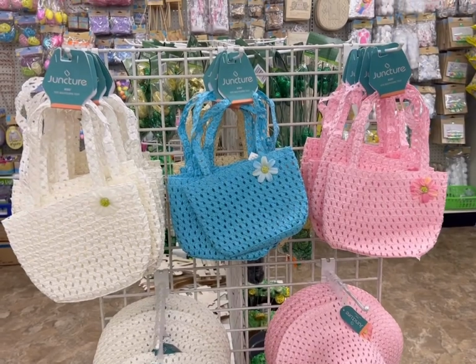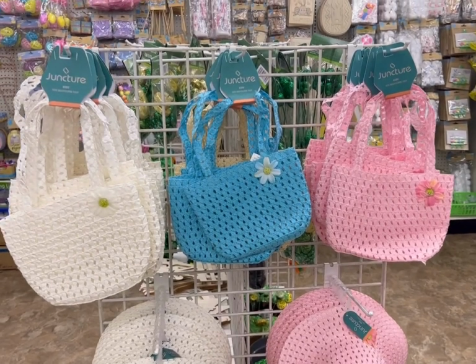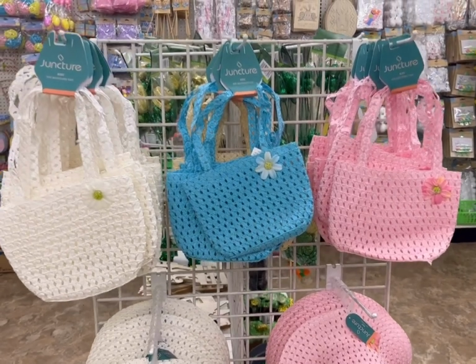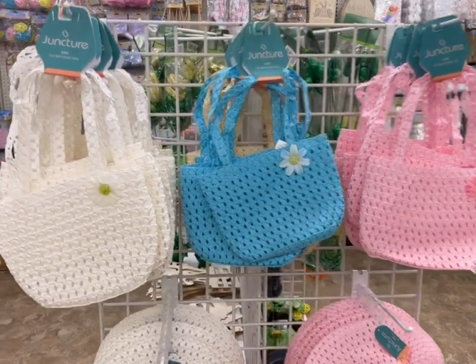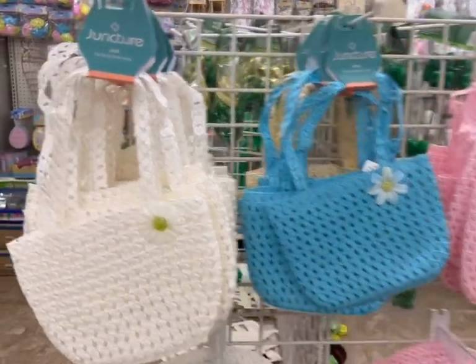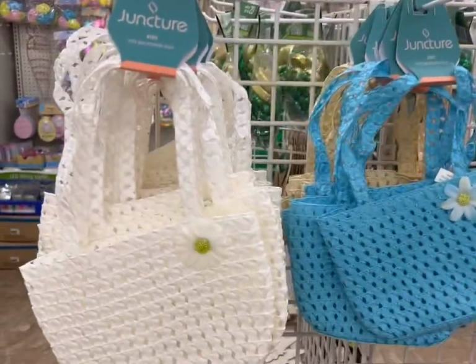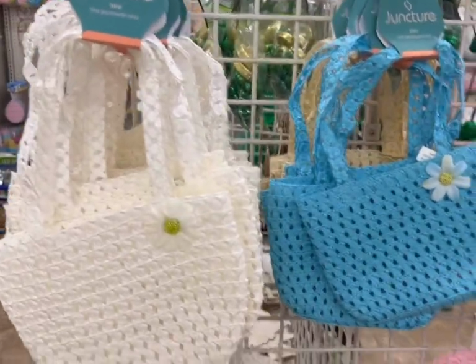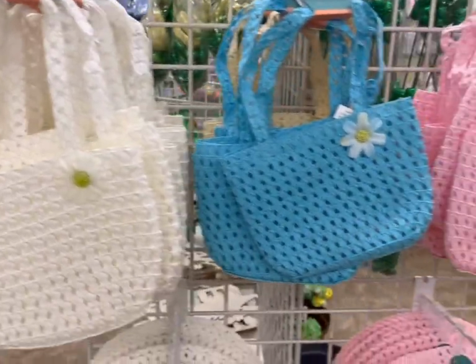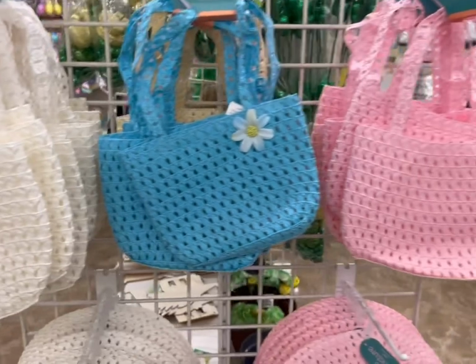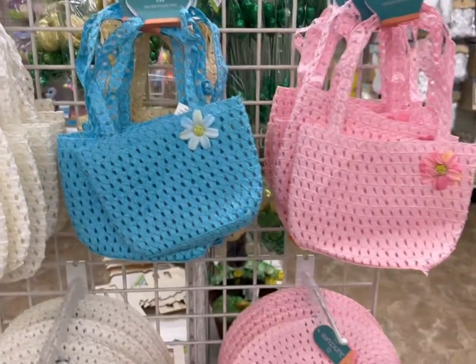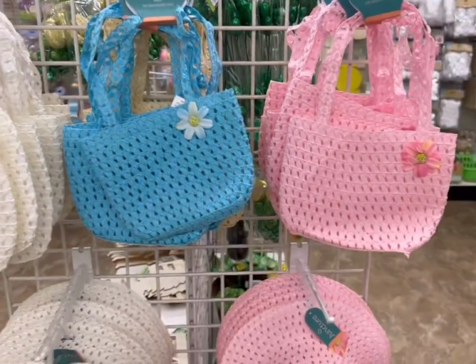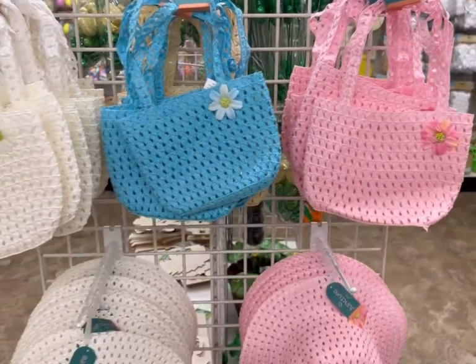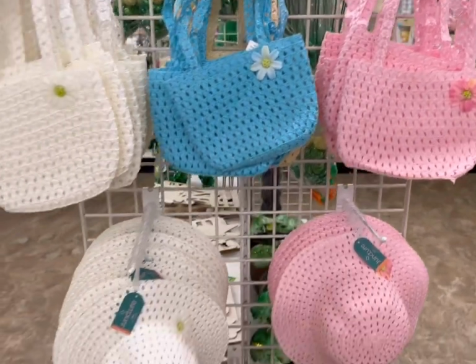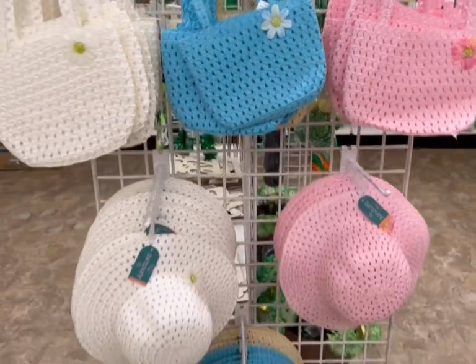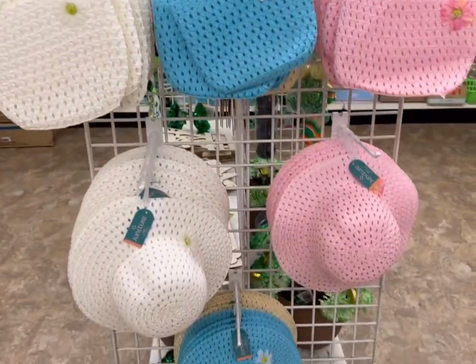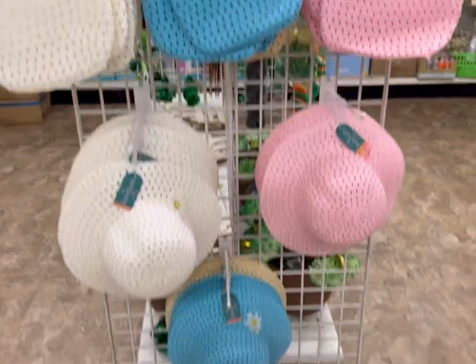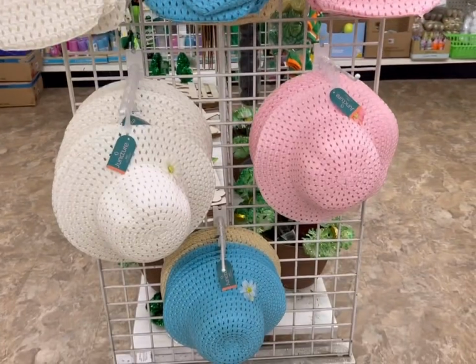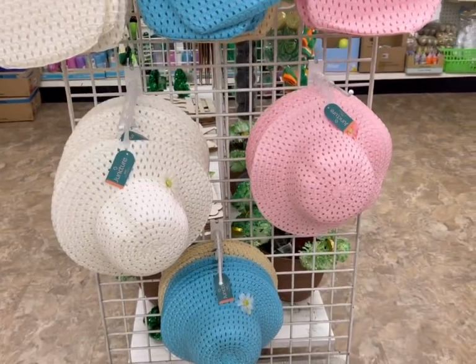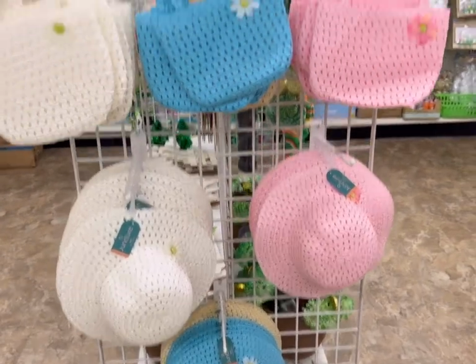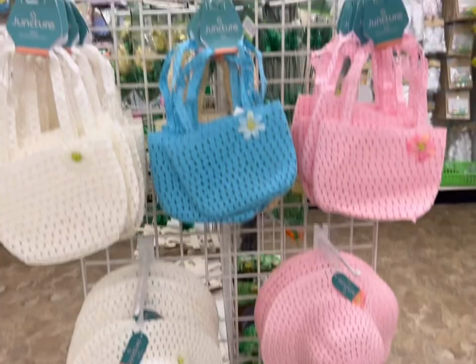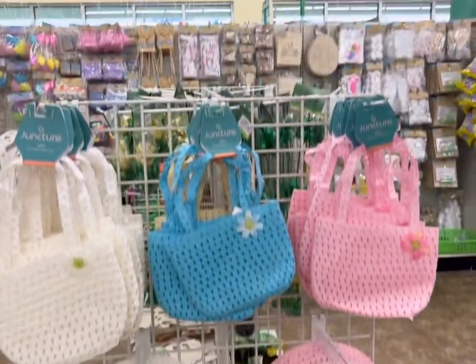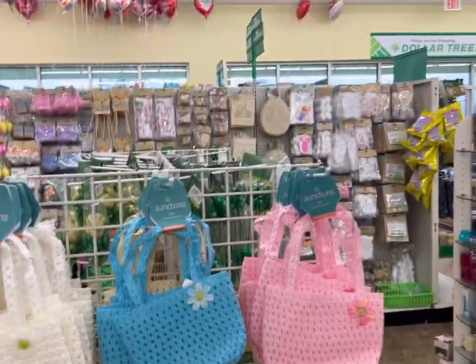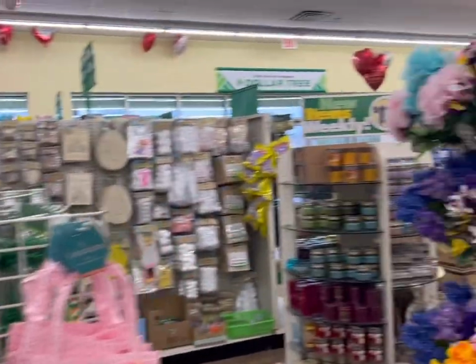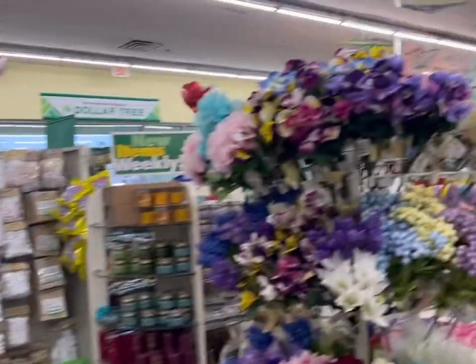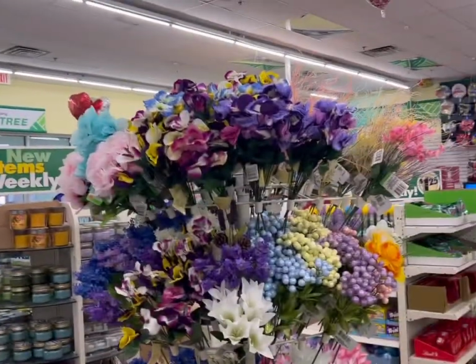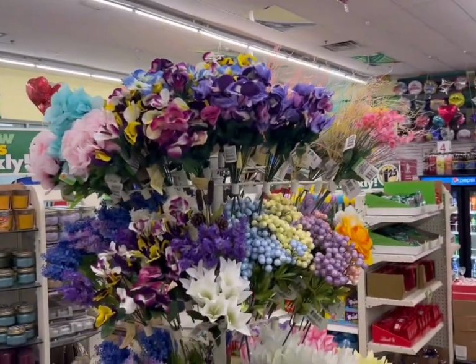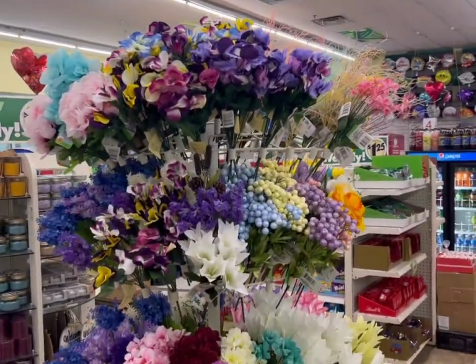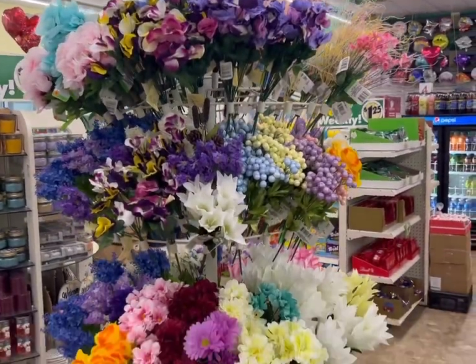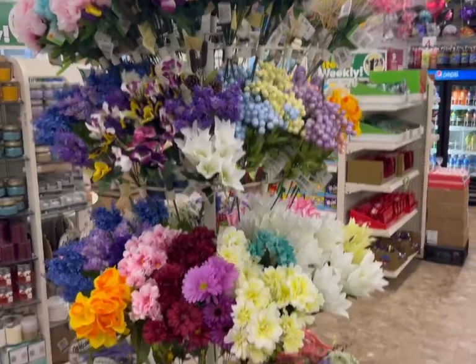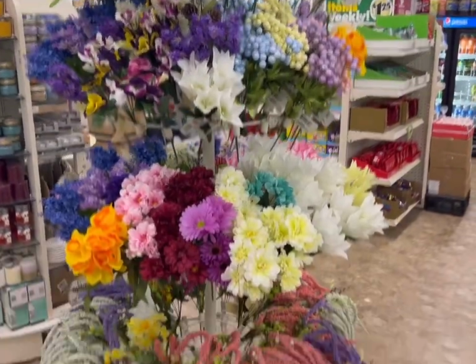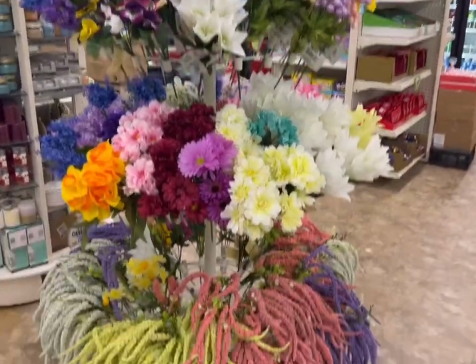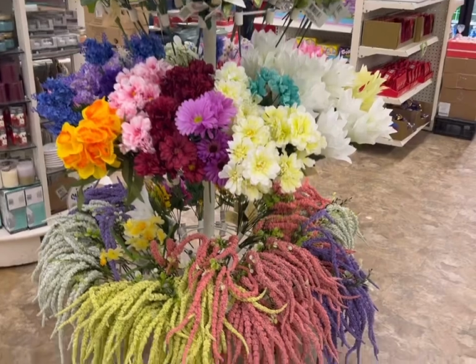For the little girls, here are some cute little springtime purses. I'm in a regular Dollar Tree, so everything is a dollar and a quarter. And another burst of spring florals.